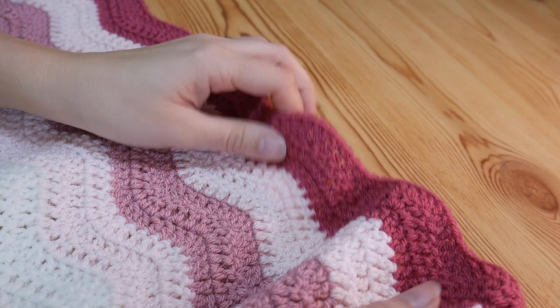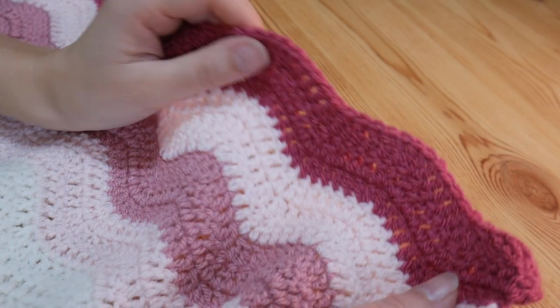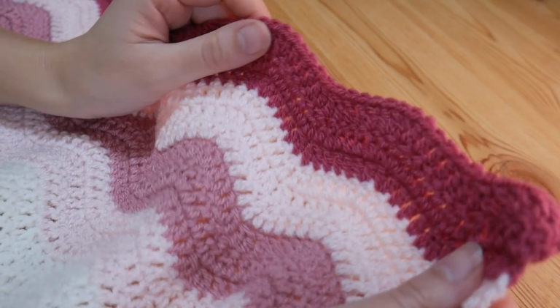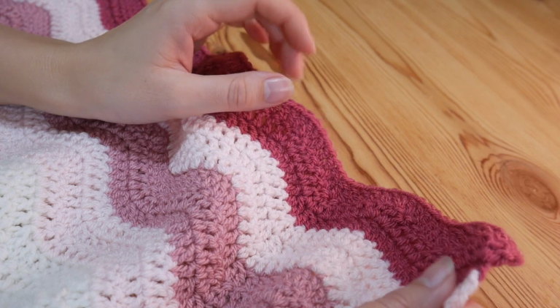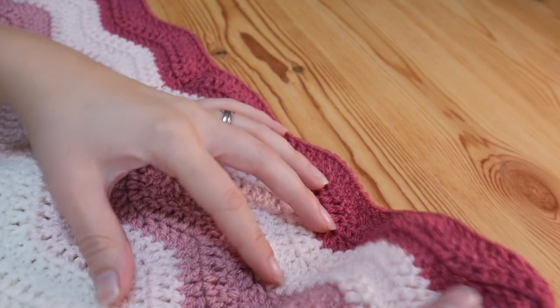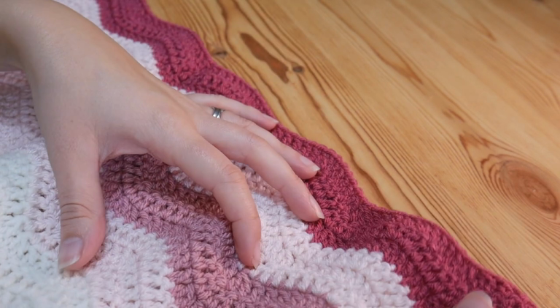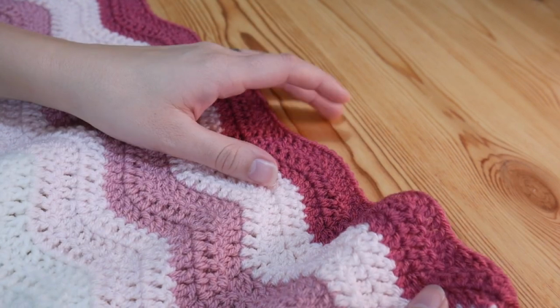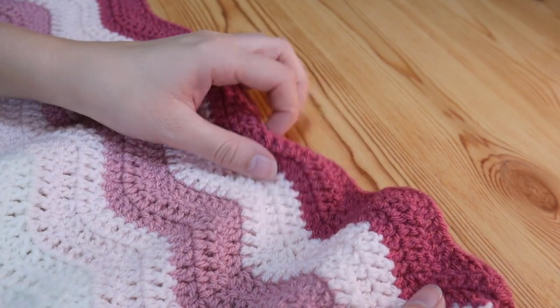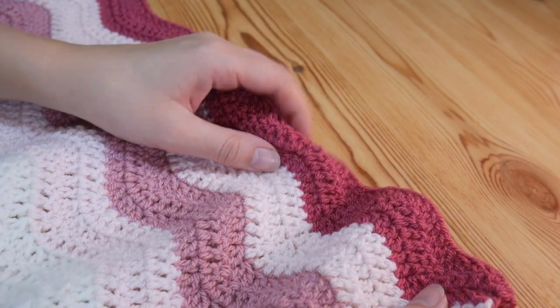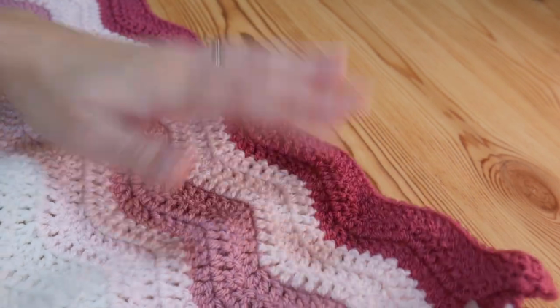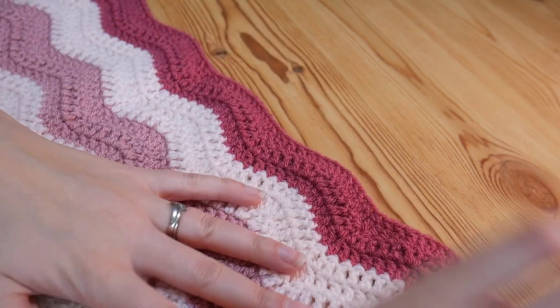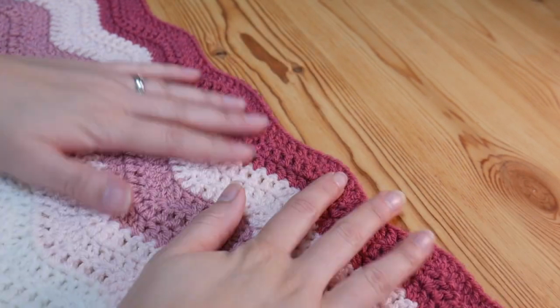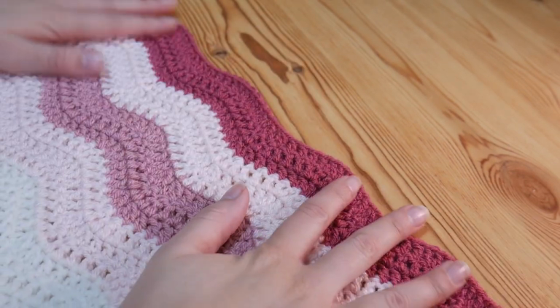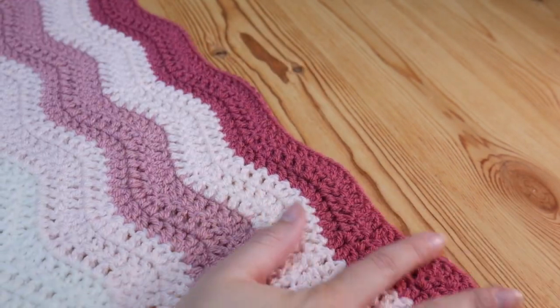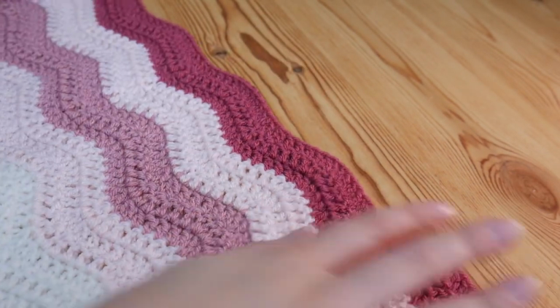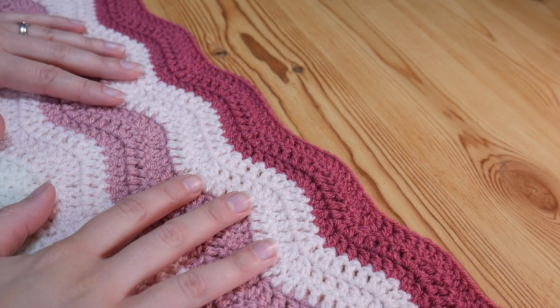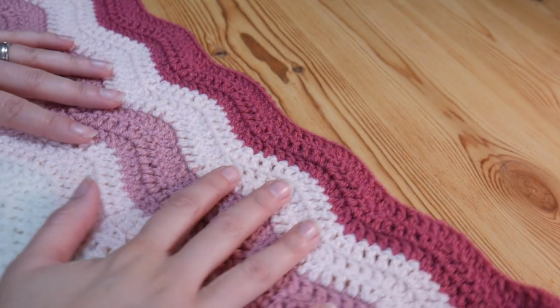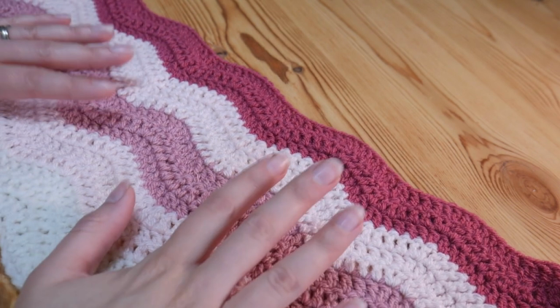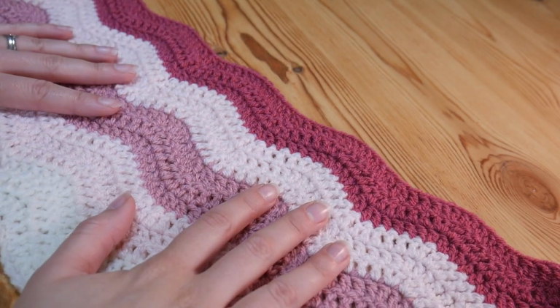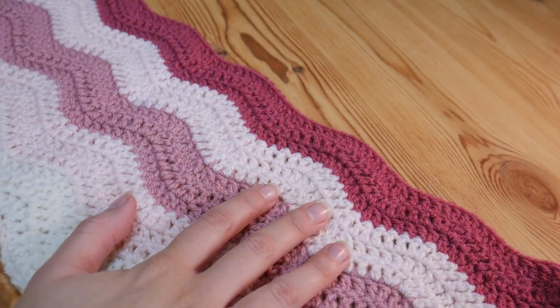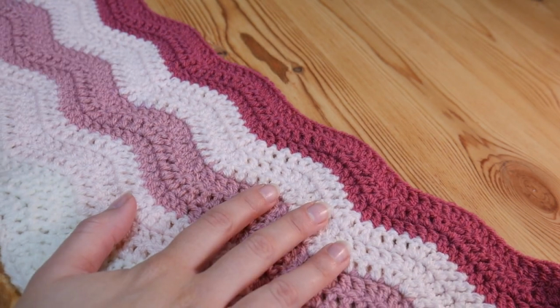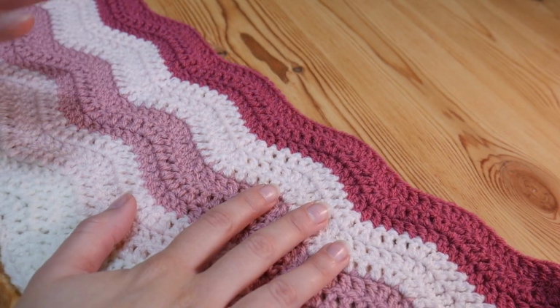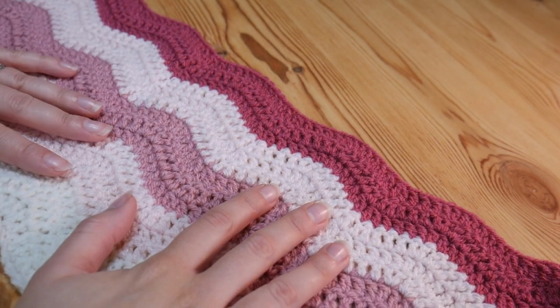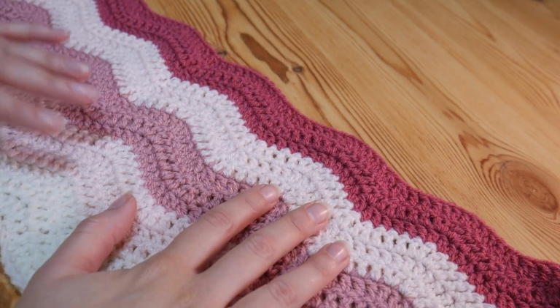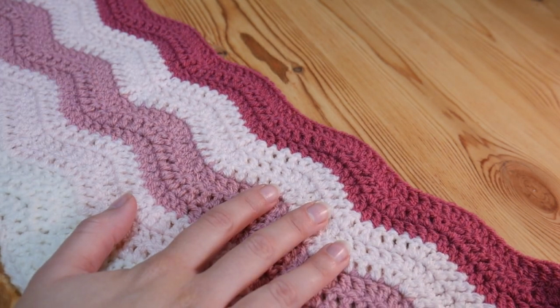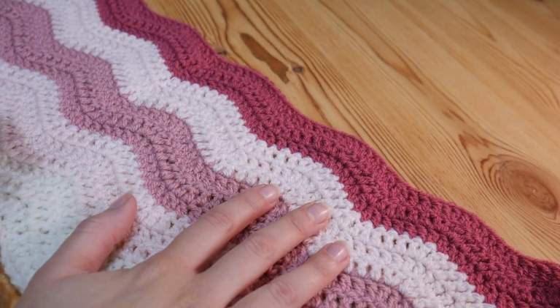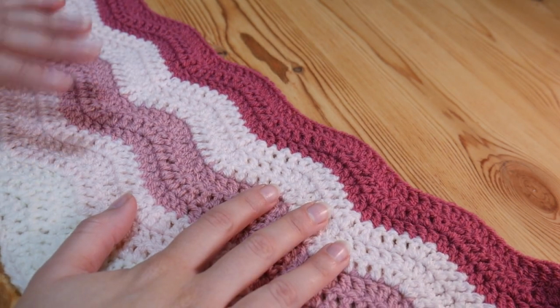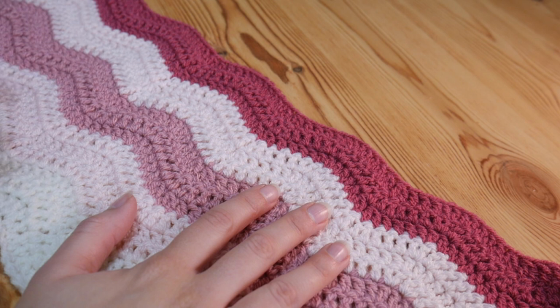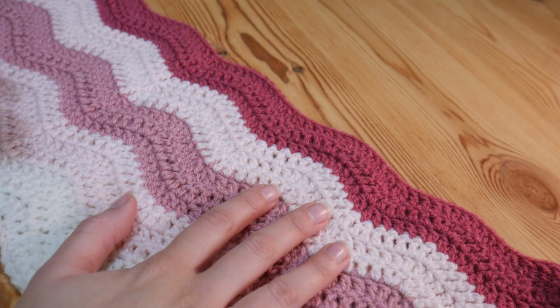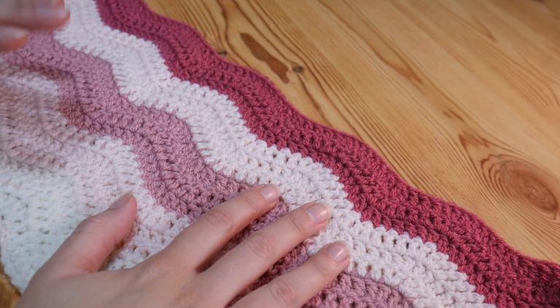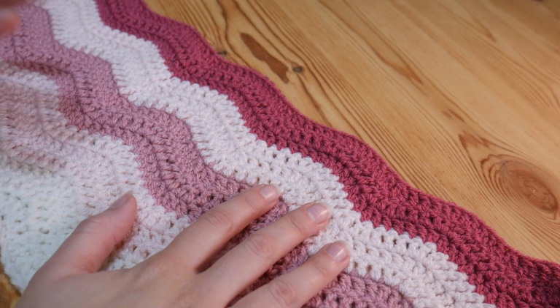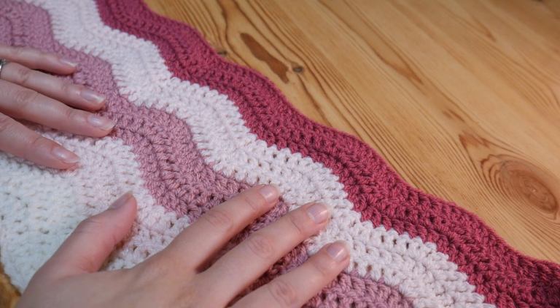Hi guys and welcome back to another Absolute Beginner tutorial. In this quick tutorial I'm going to show you how to put a double crochet border around any of your projects — remember that's UK double, US single.